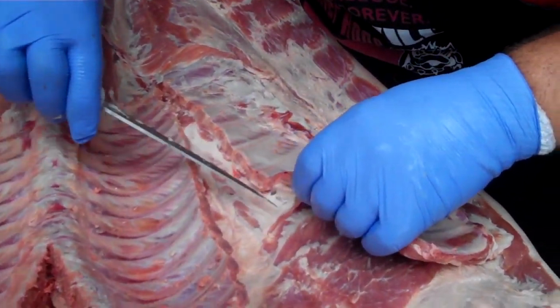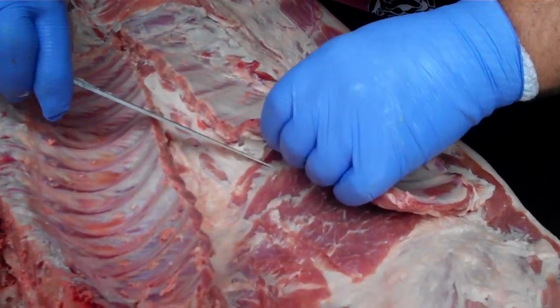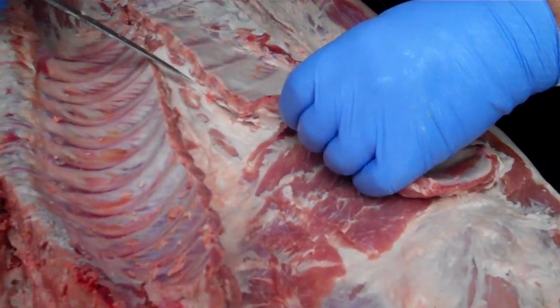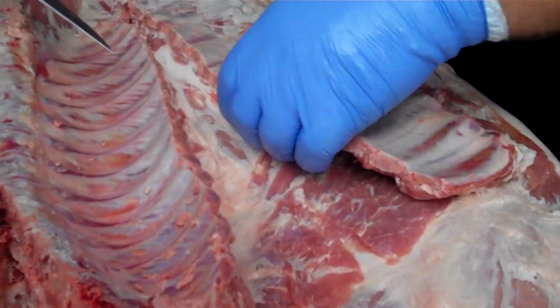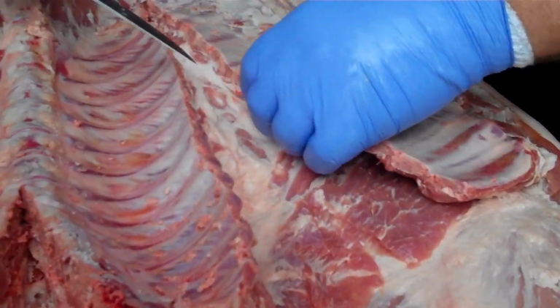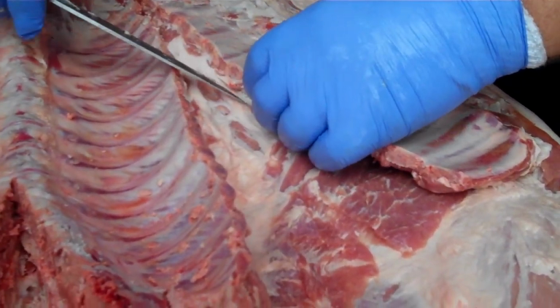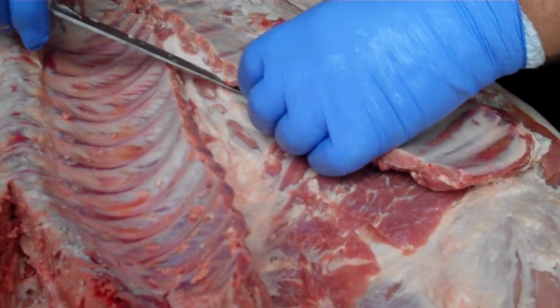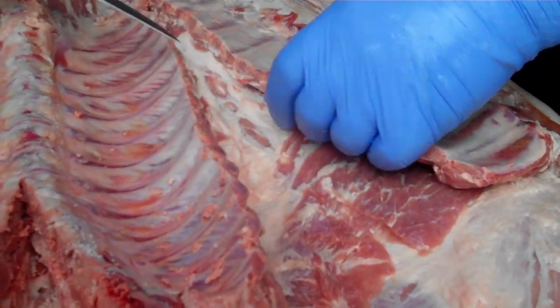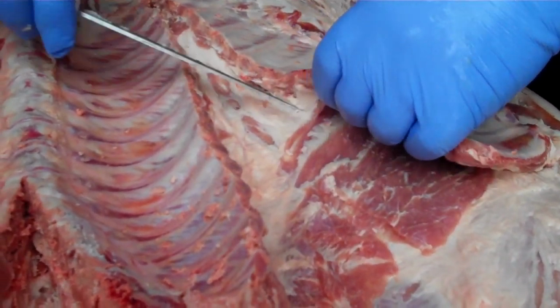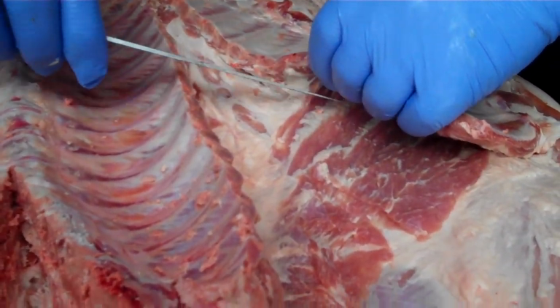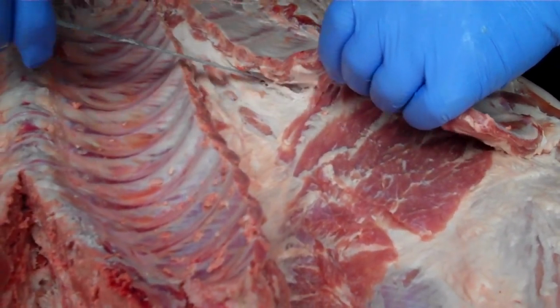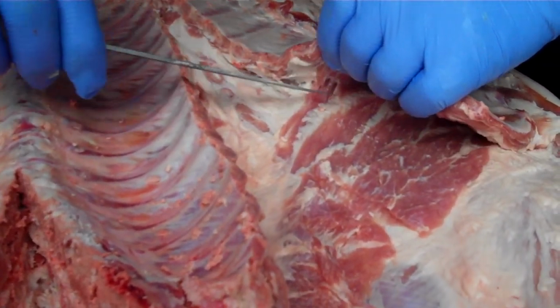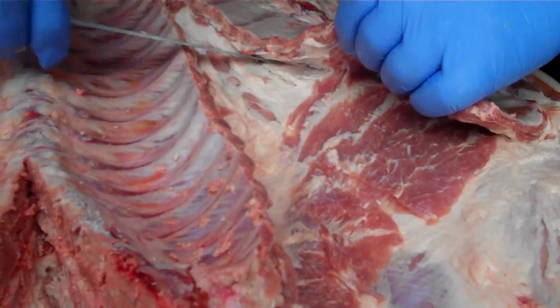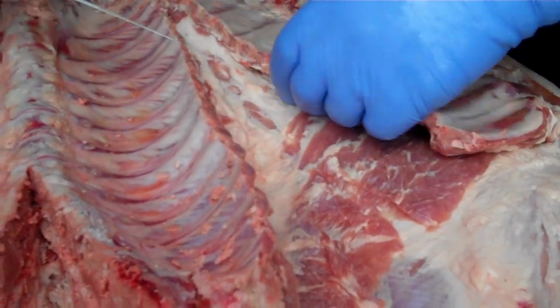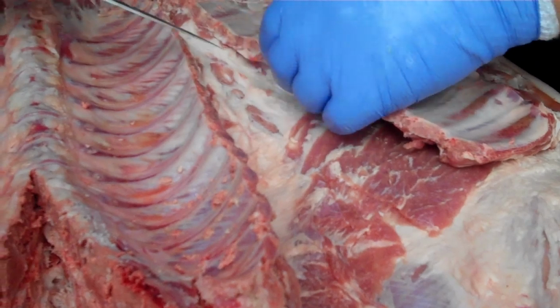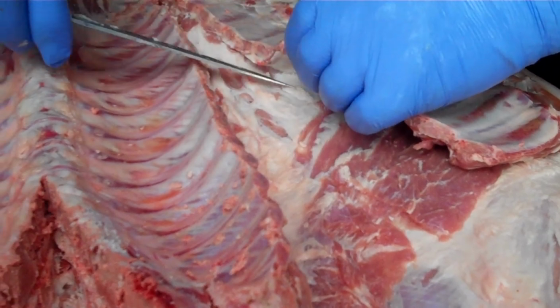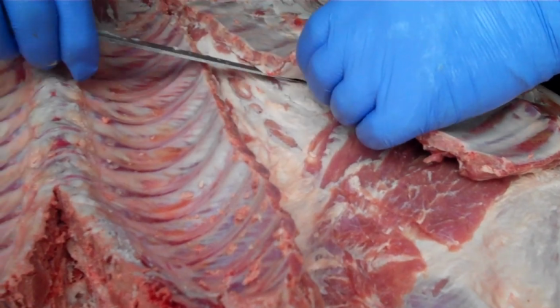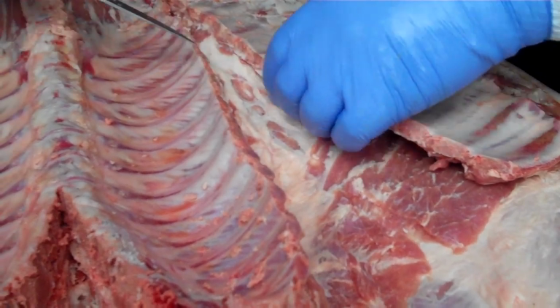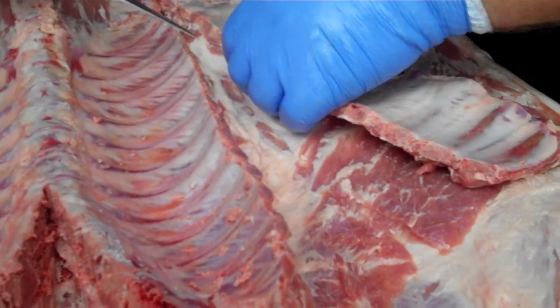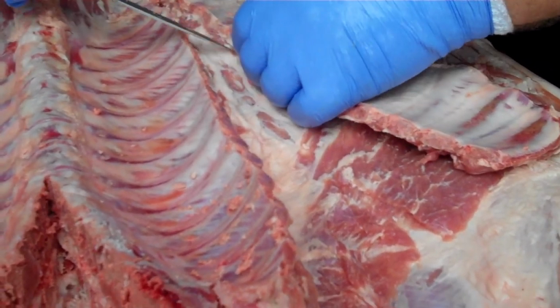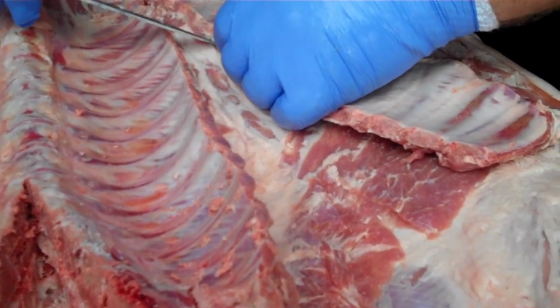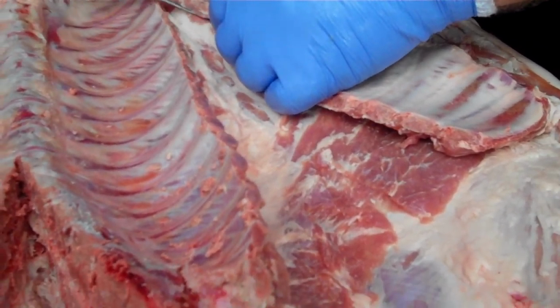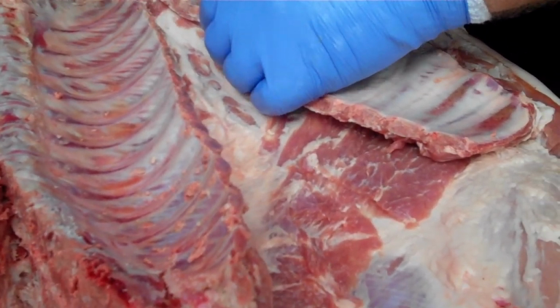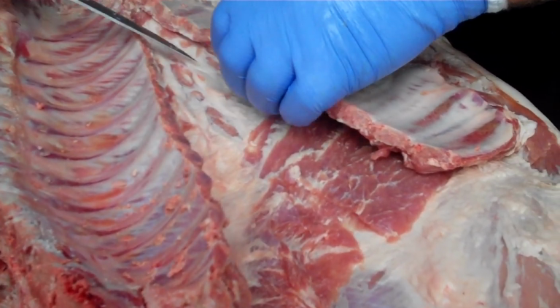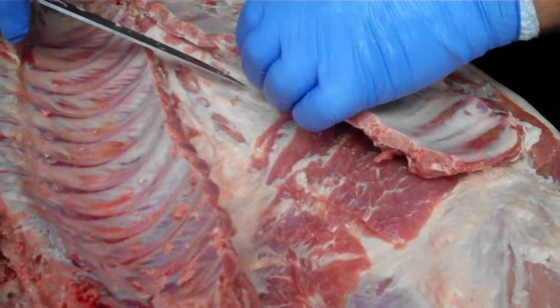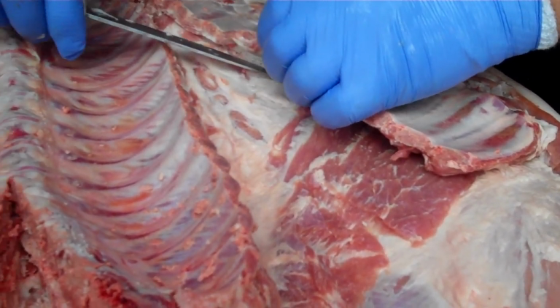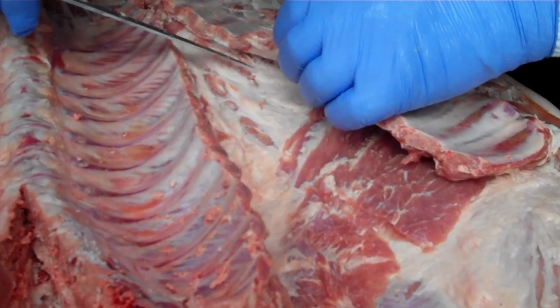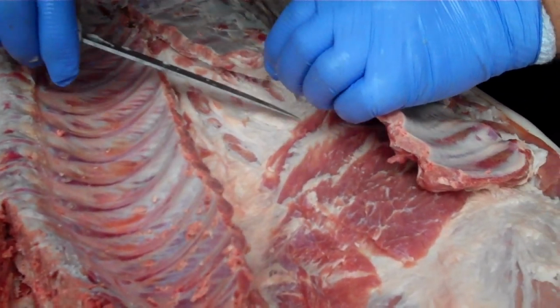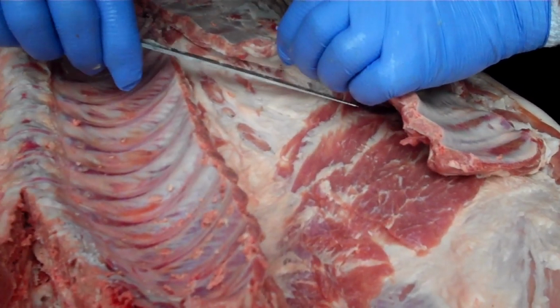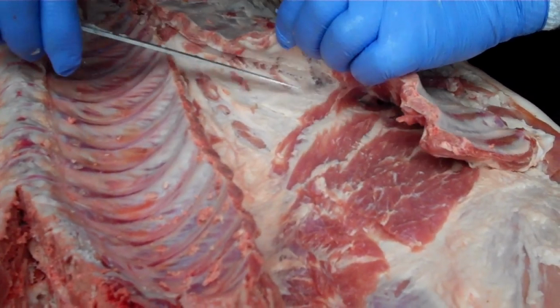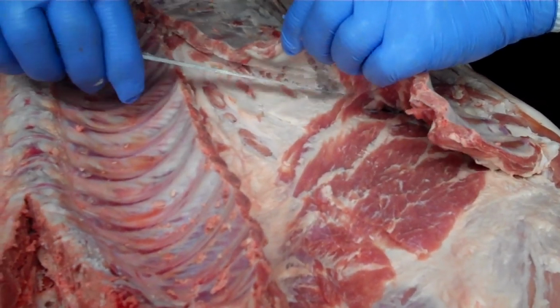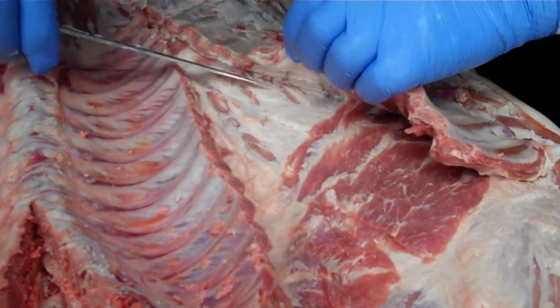Now it's going right underneath these ribs, real shallow, not too deep, leaving some meat on top of them. What that does is it lets us get to that belly meat that's underneath there as well.